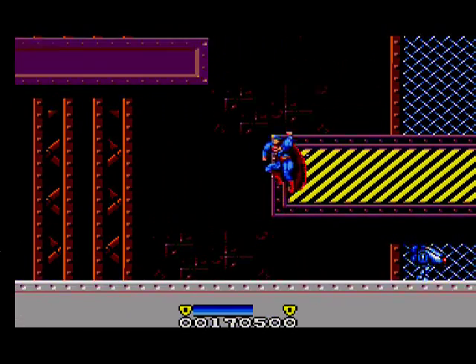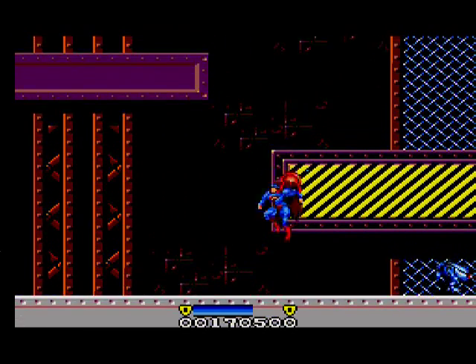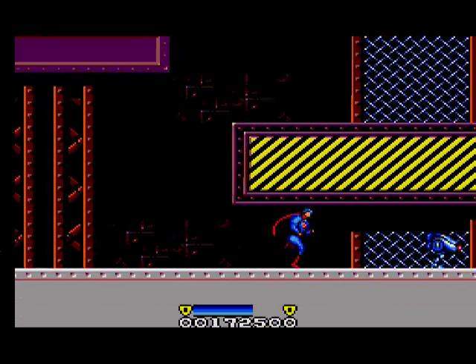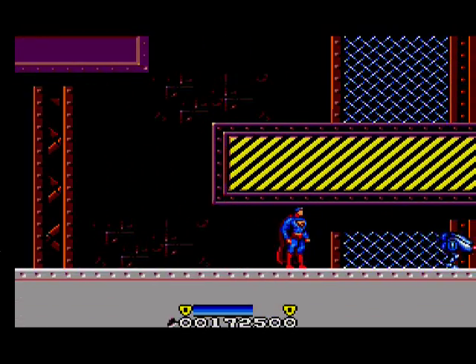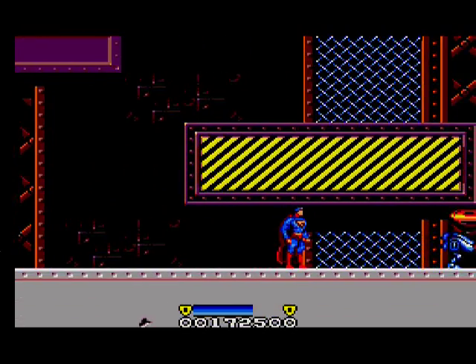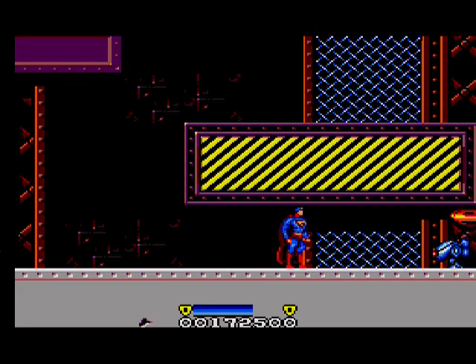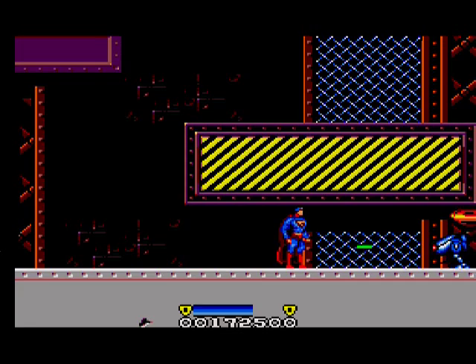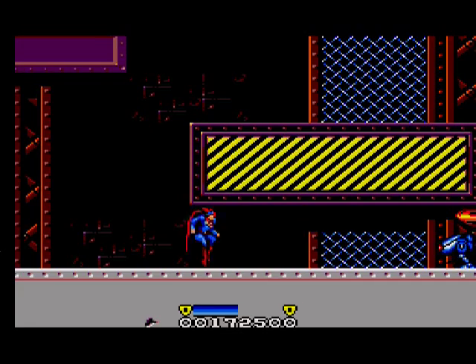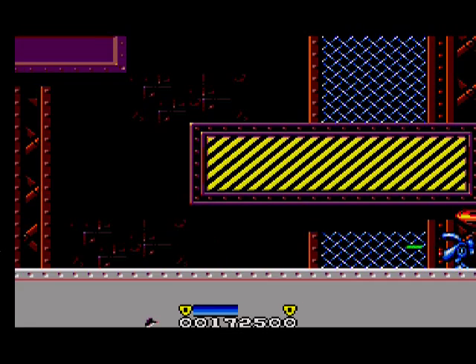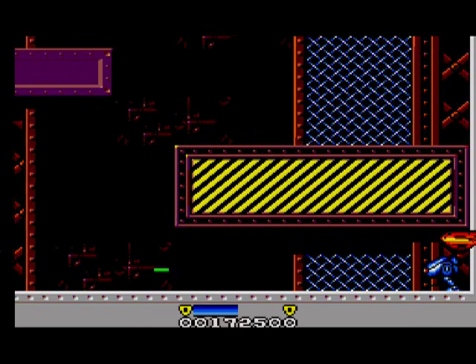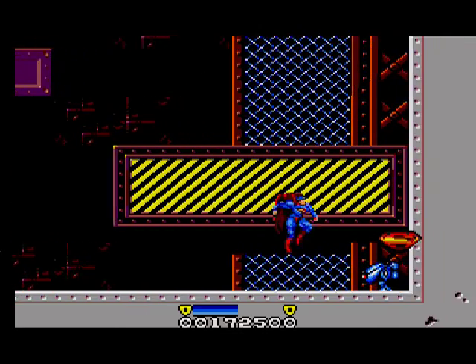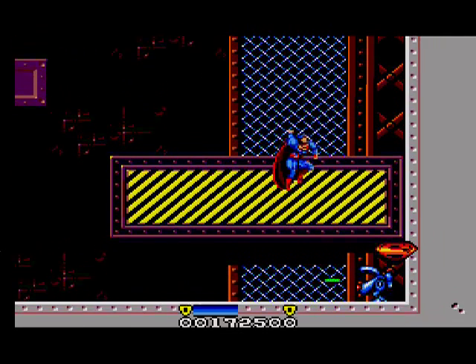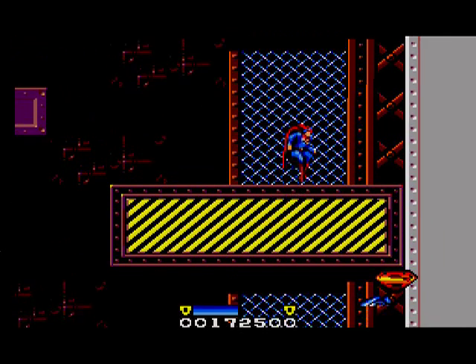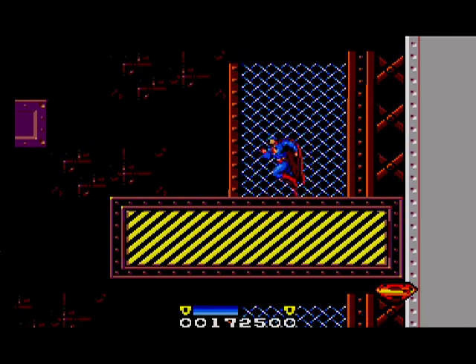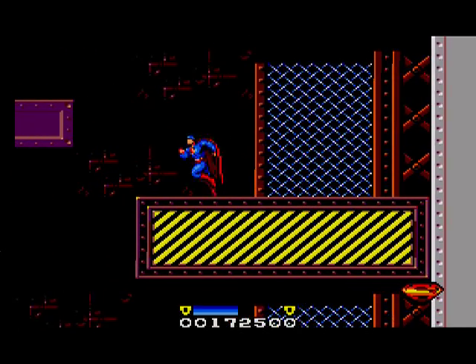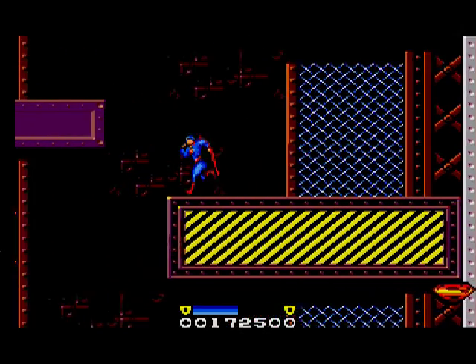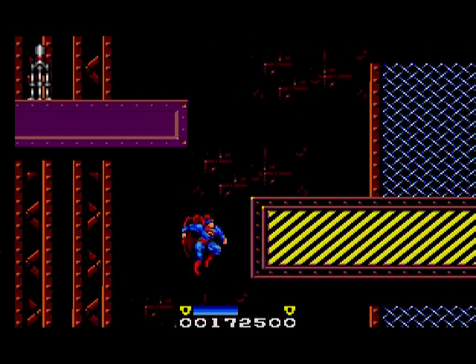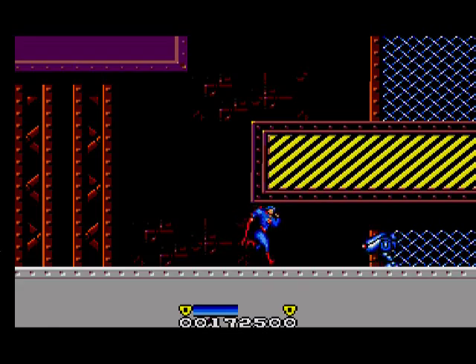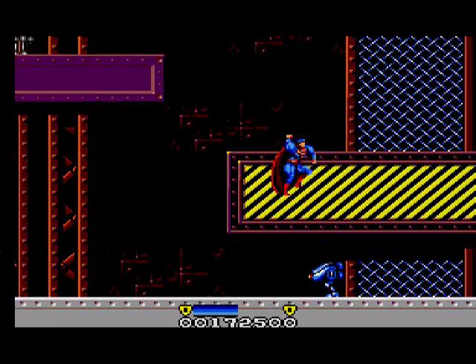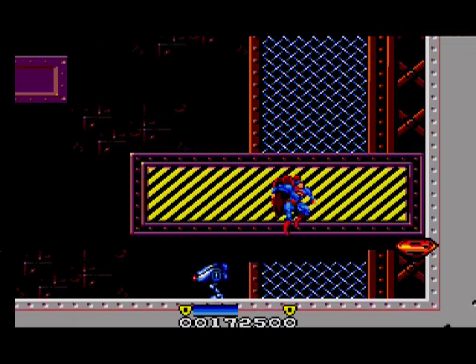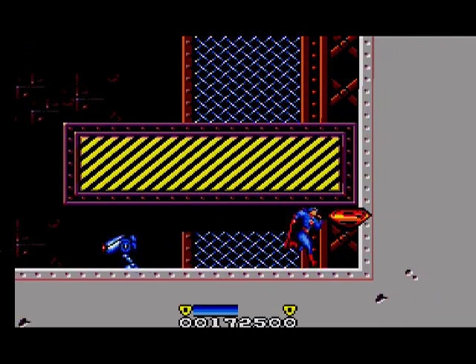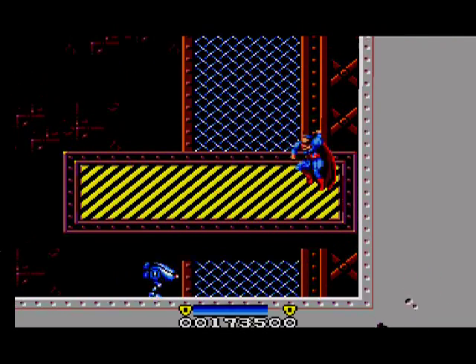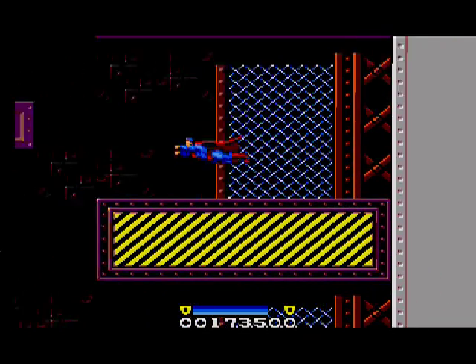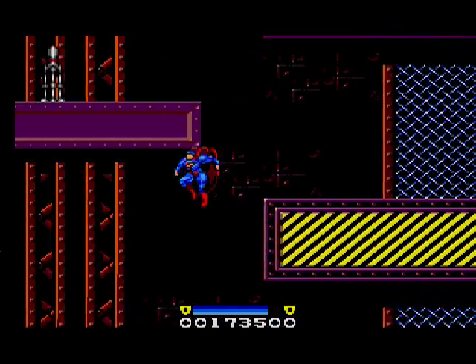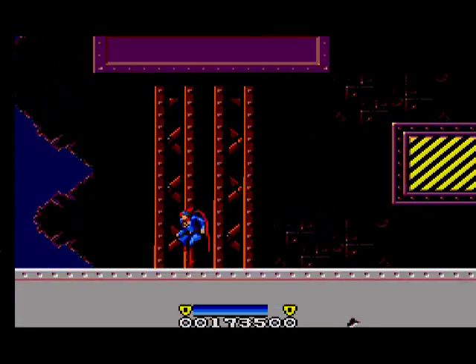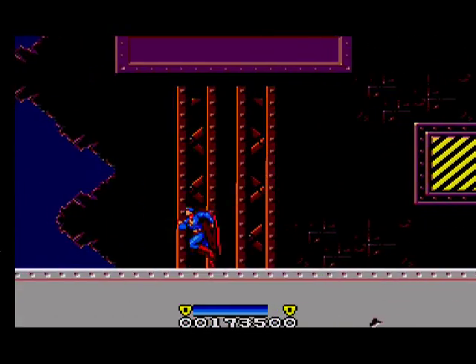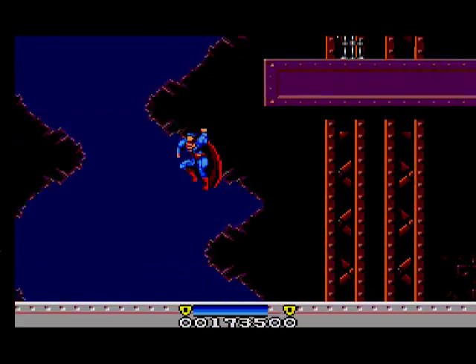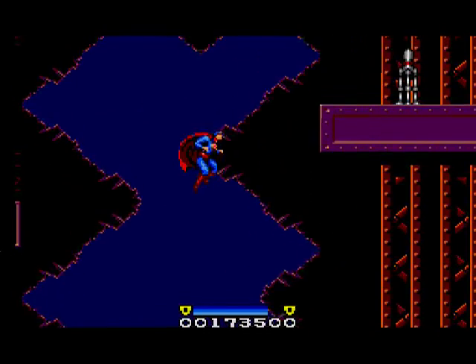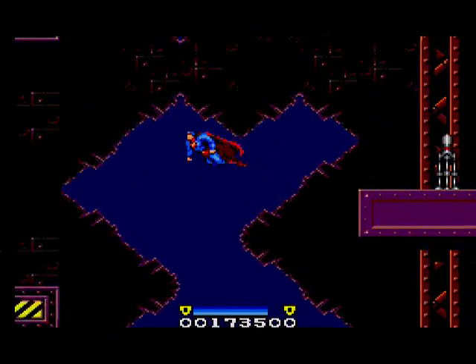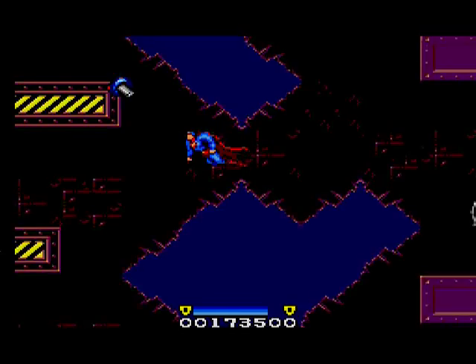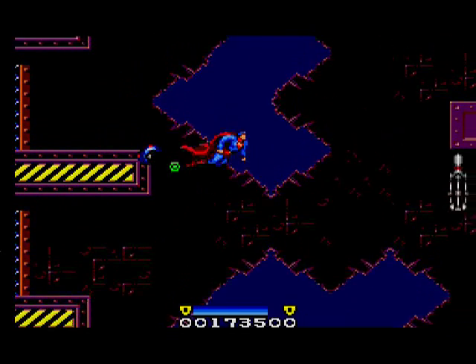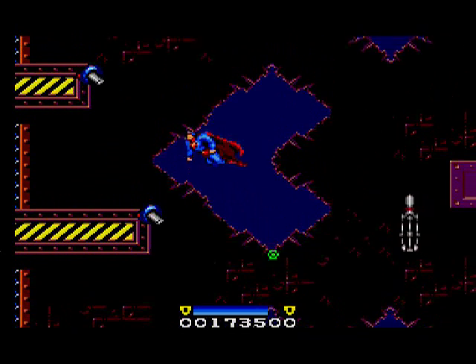This is the last room before the boss. All you have to do is fly left to get out, but there's a power up in the bottom right I feel like getting. With our health as good as it's likely to get, it's time to face the boss of this level.